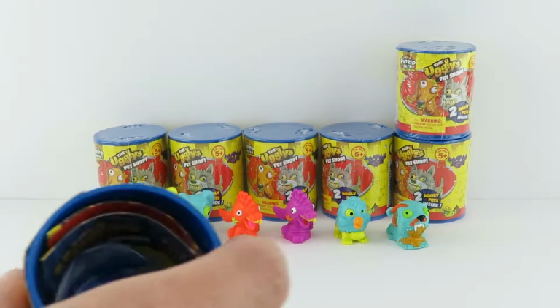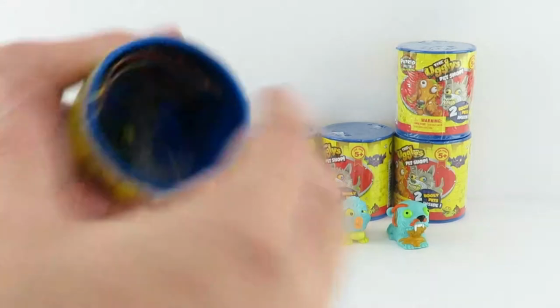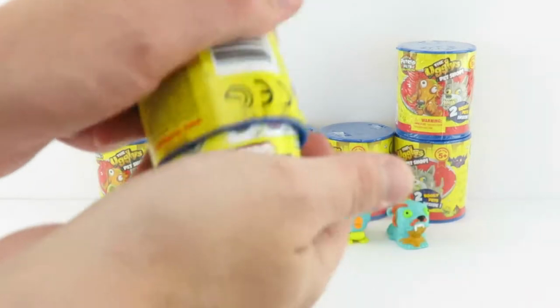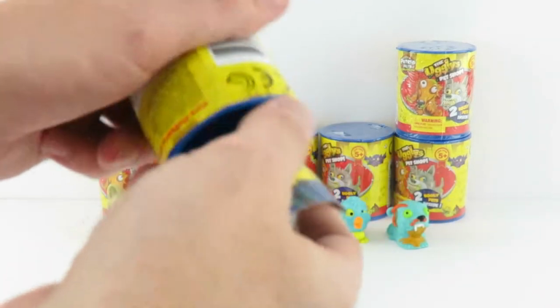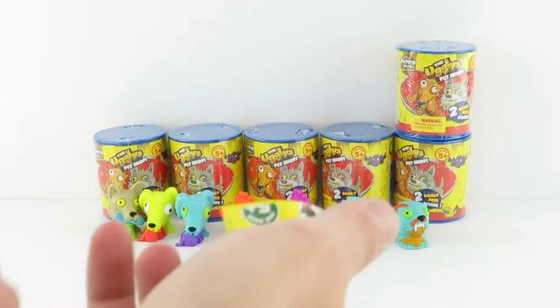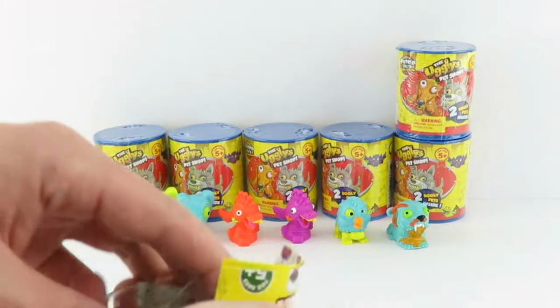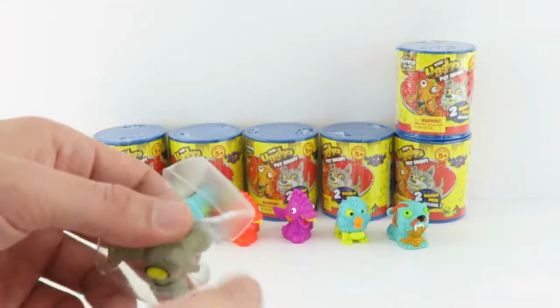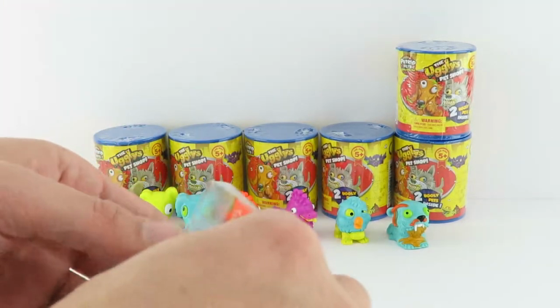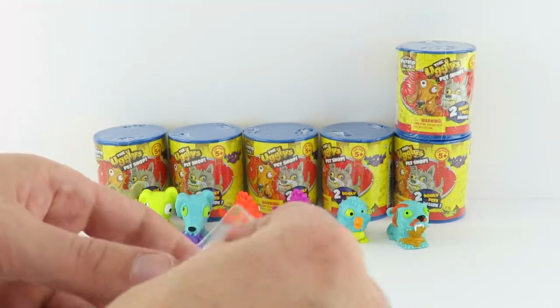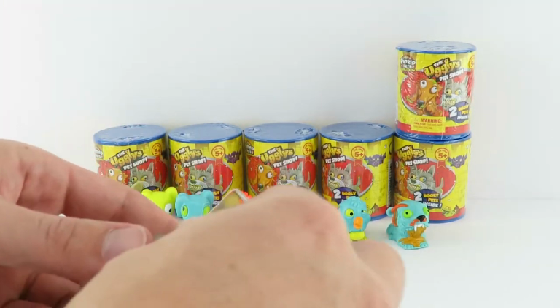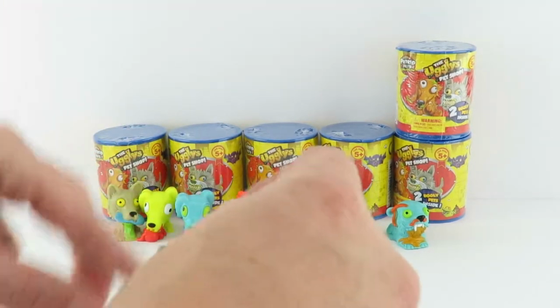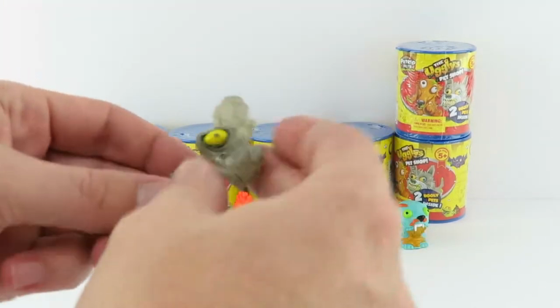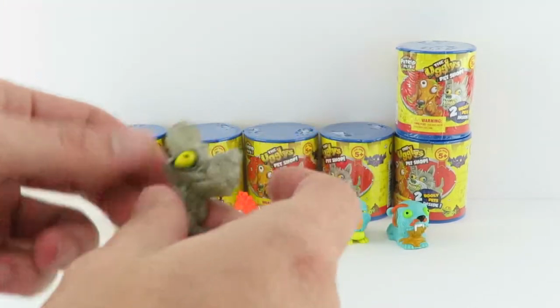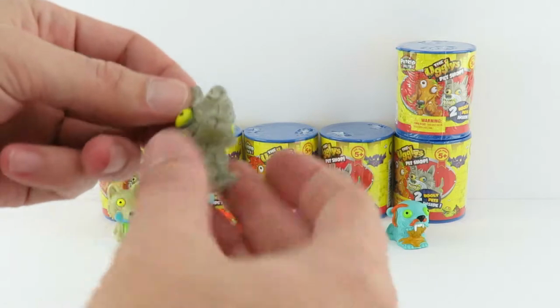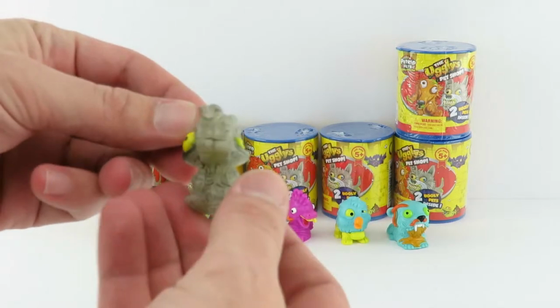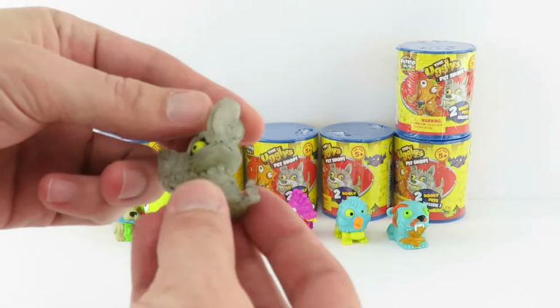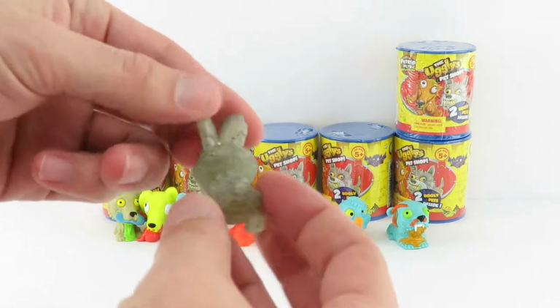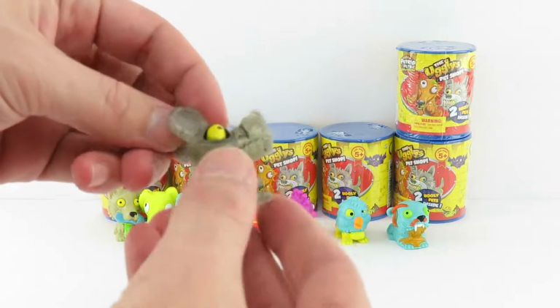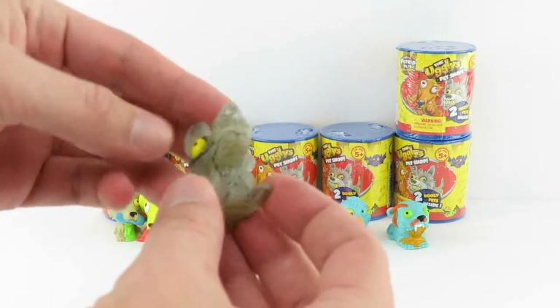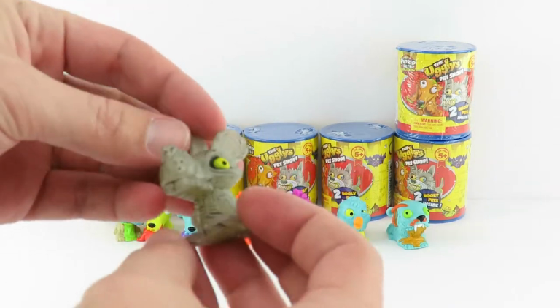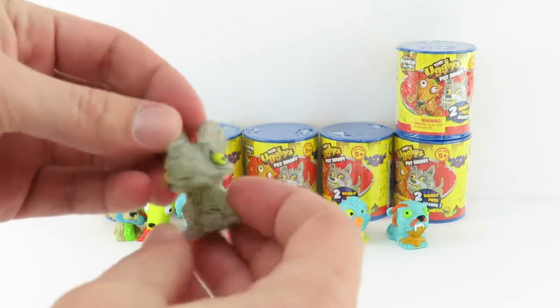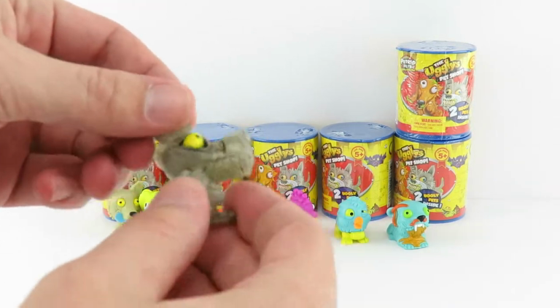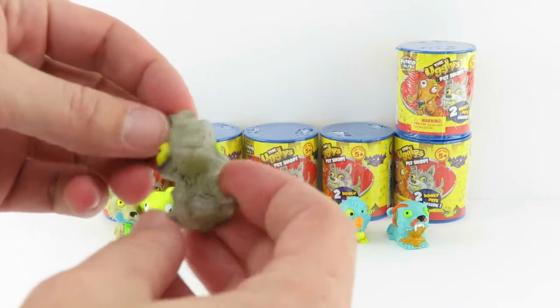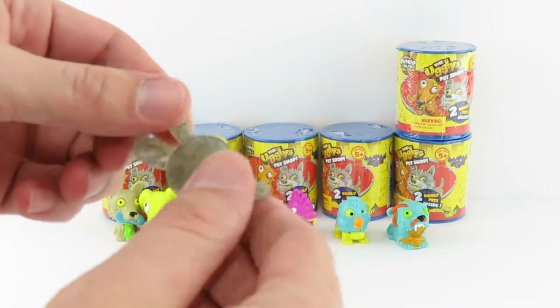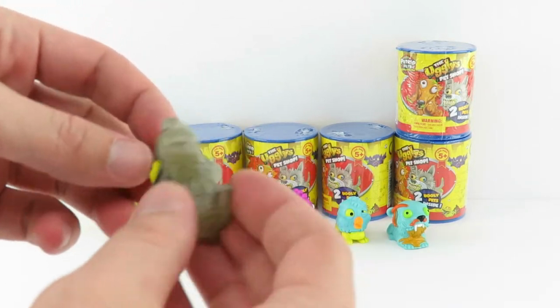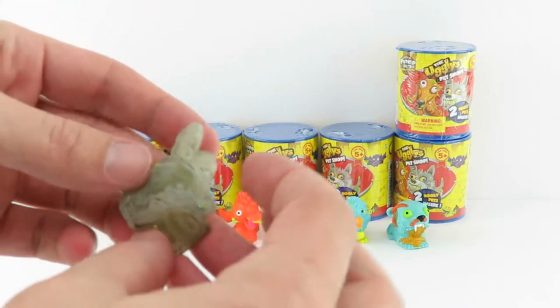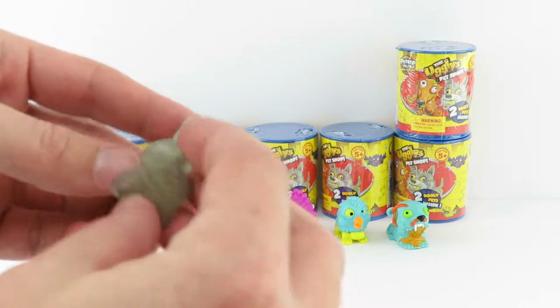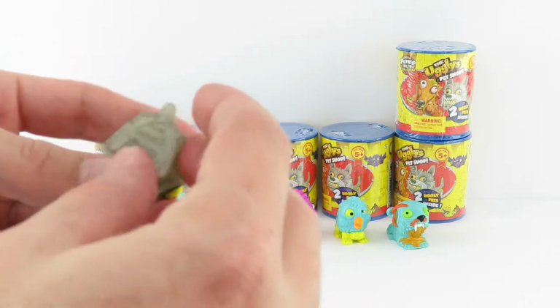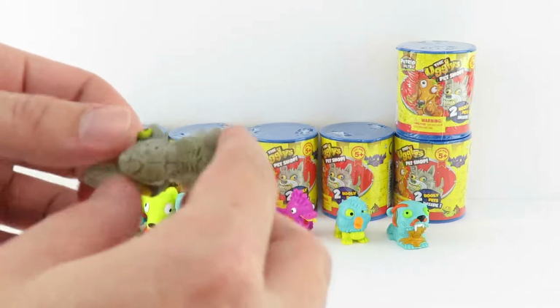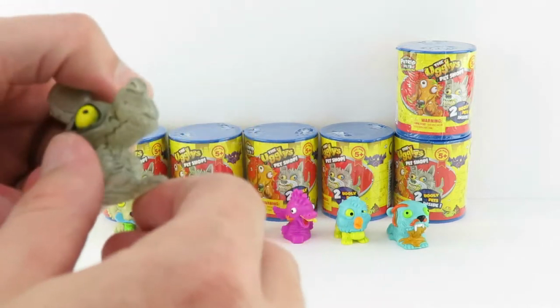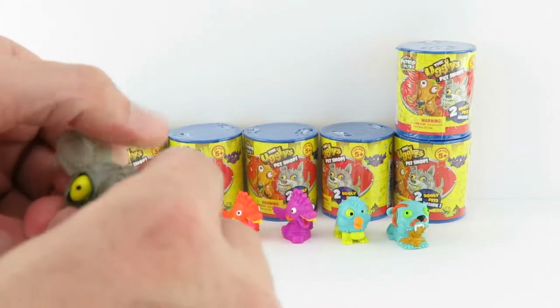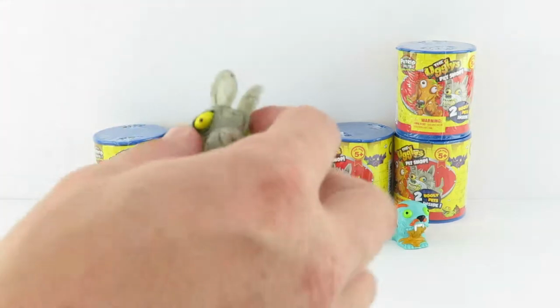I wonder what's in here. Awesome — this is Rattling Rat. Is that cool? It's pretty awesome. And these ultra rares, they glow in the dark for the future pets.